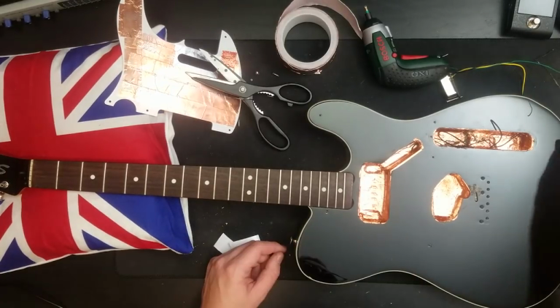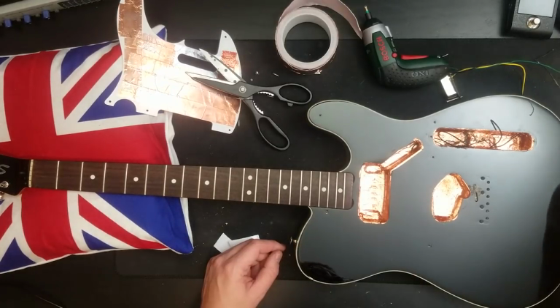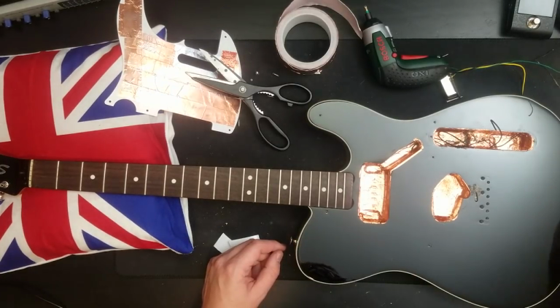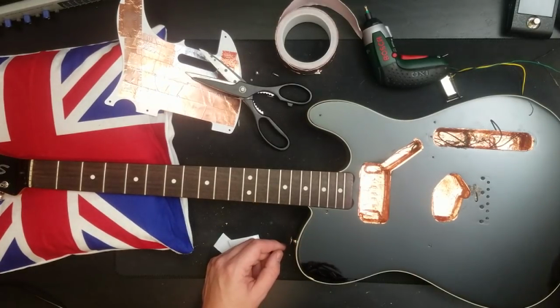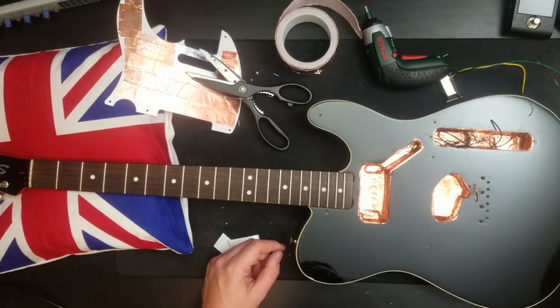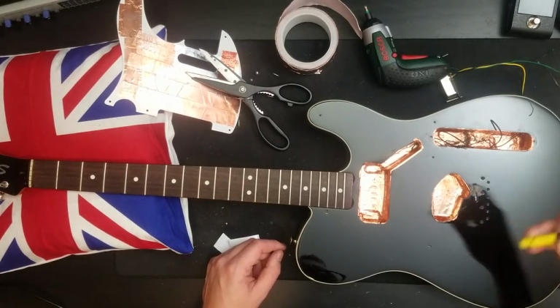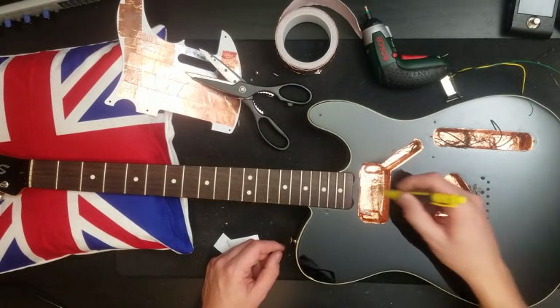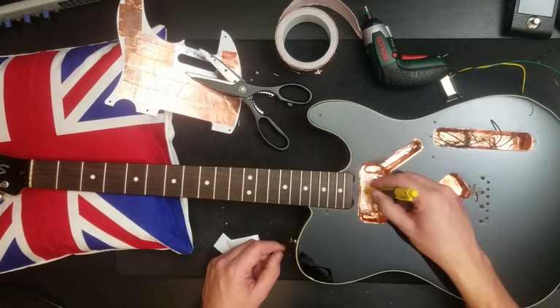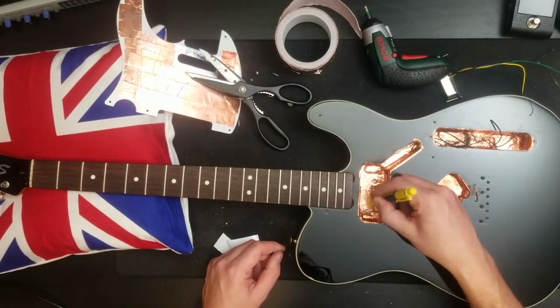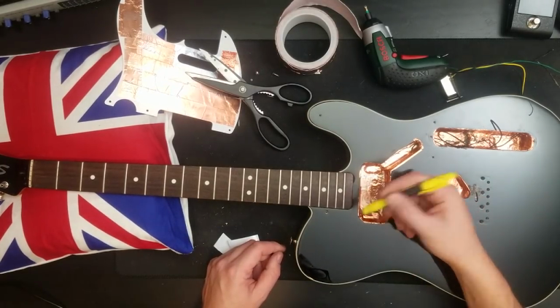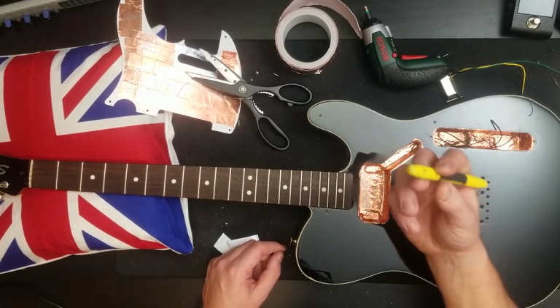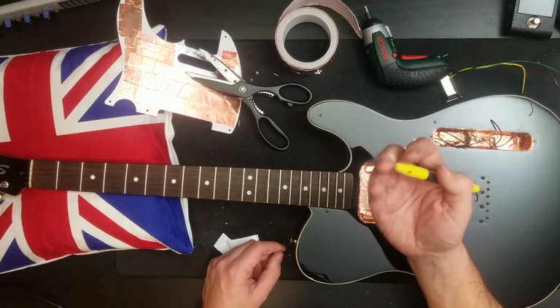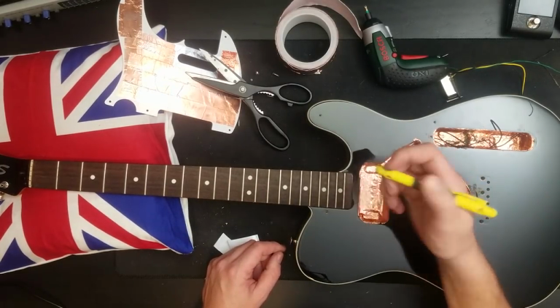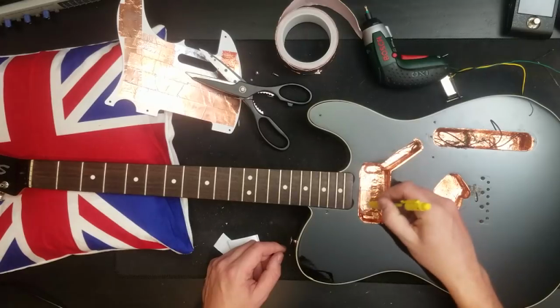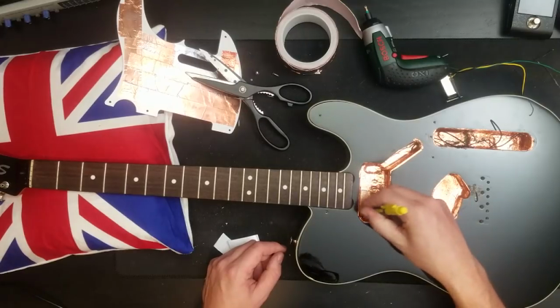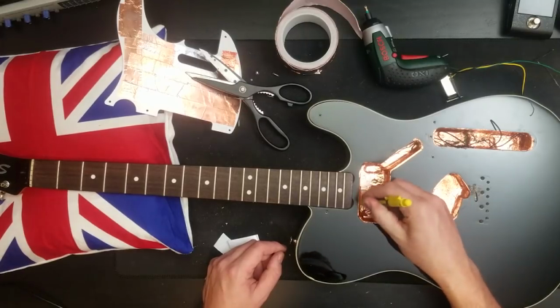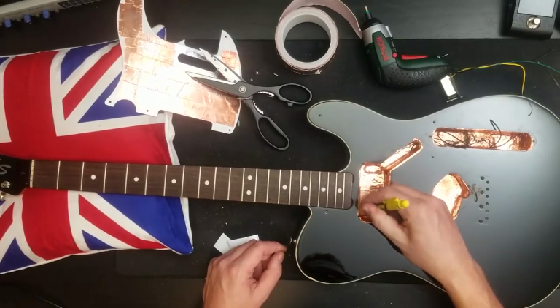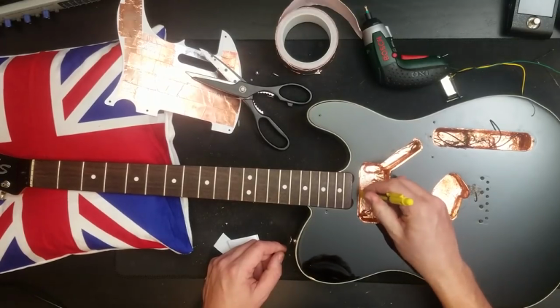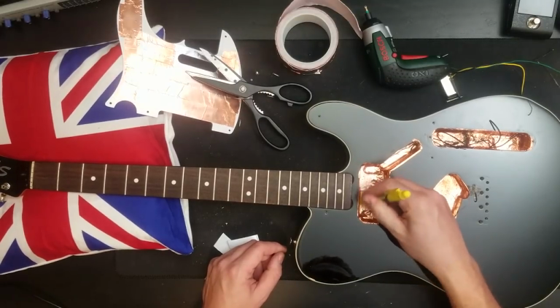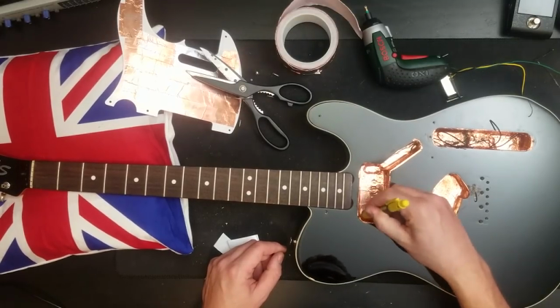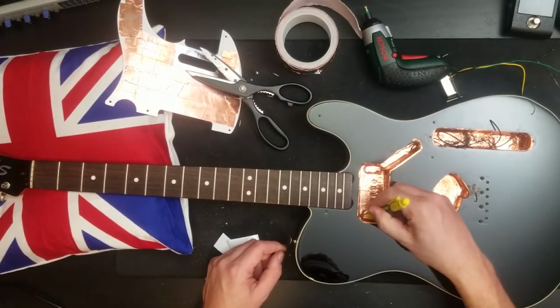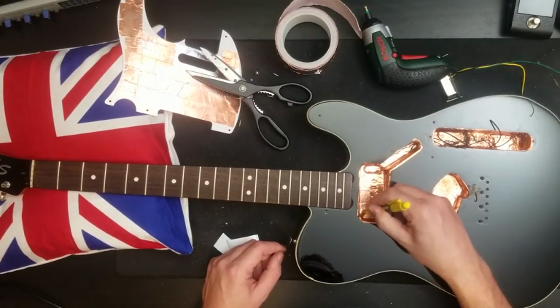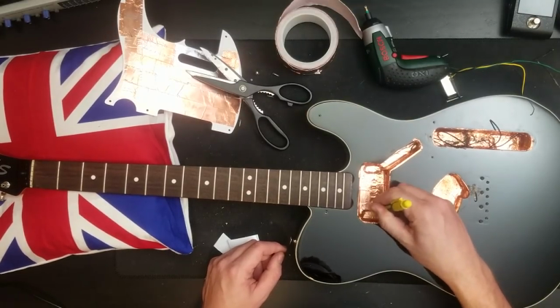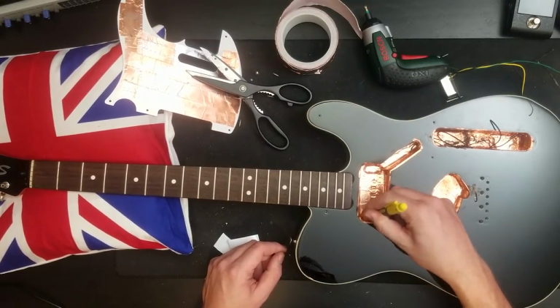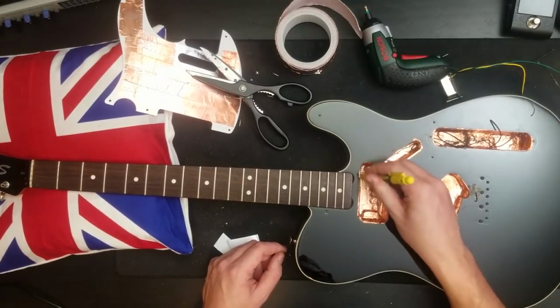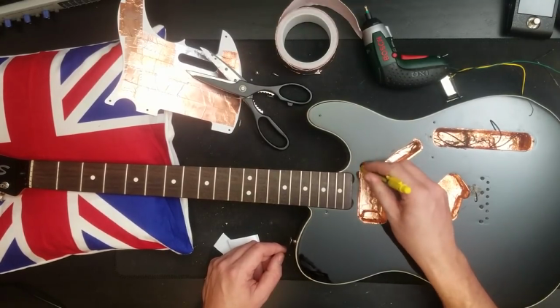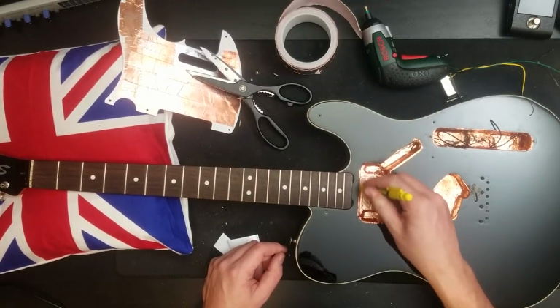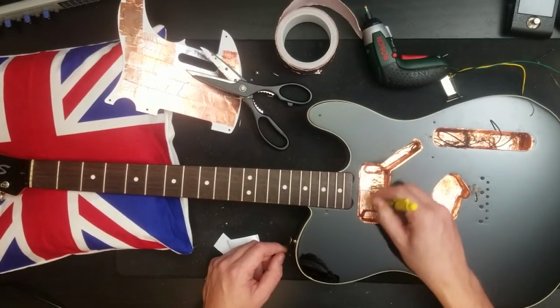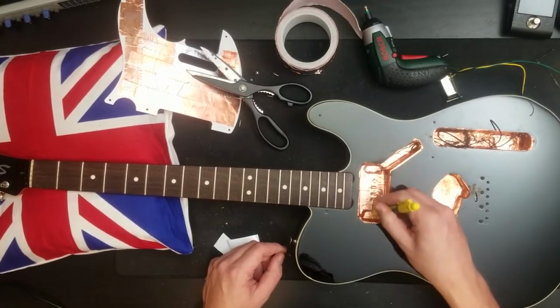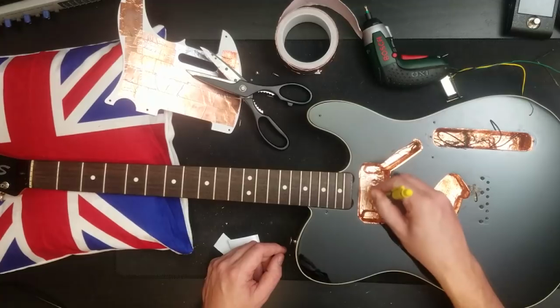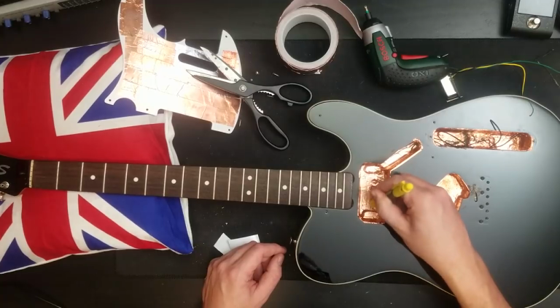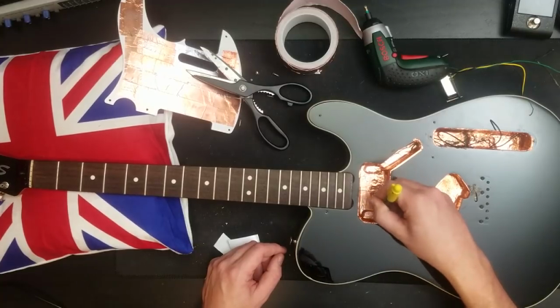Once that's covered, you can use a pen or some round-ended object to push it in. Don't use your finger at this stage because you can cut the bejesus out of it.